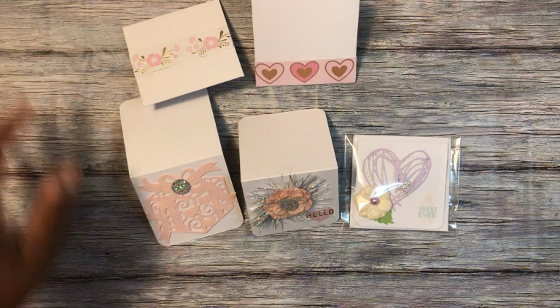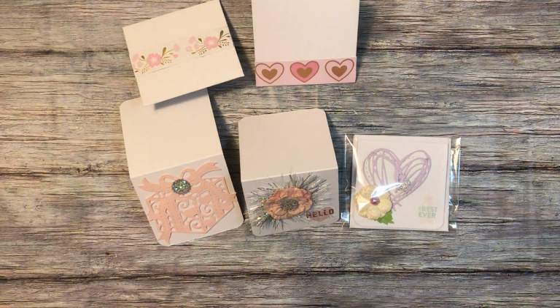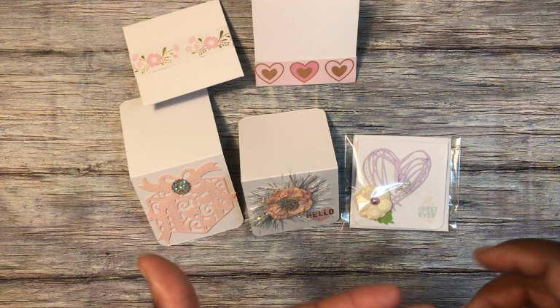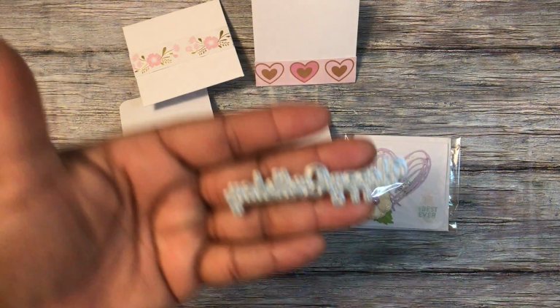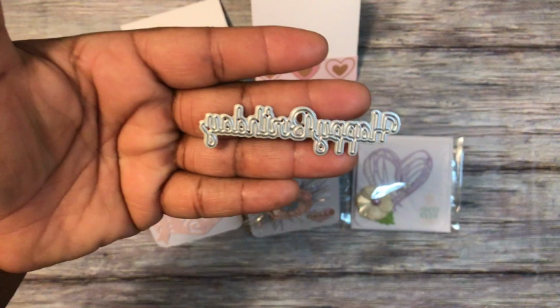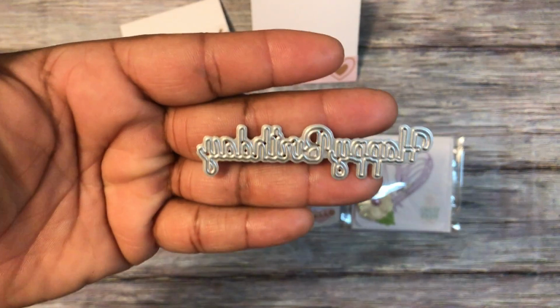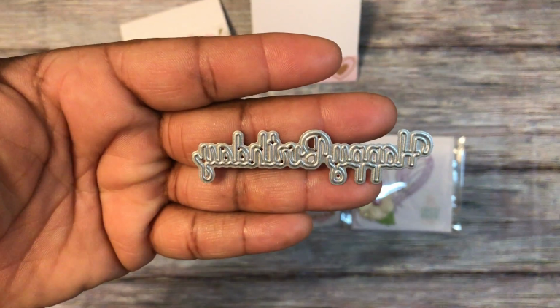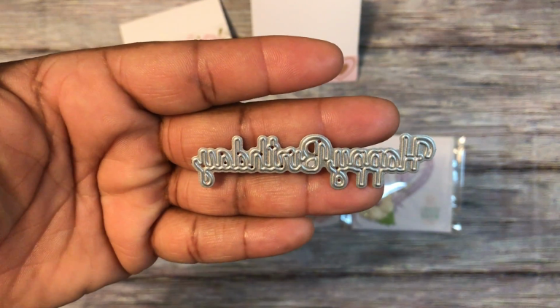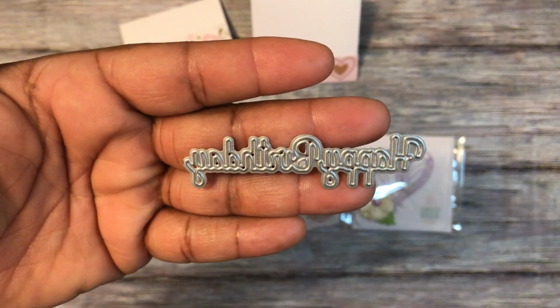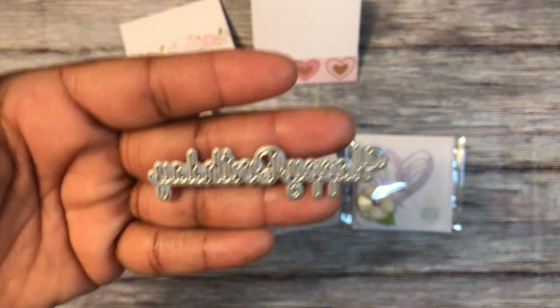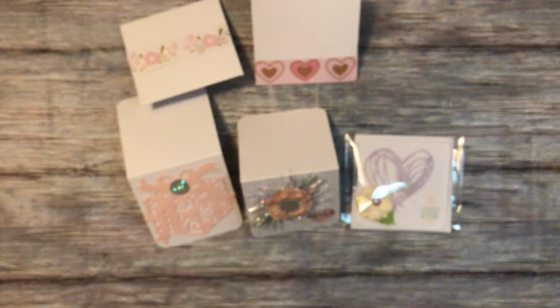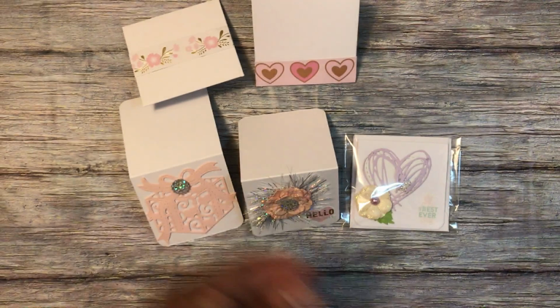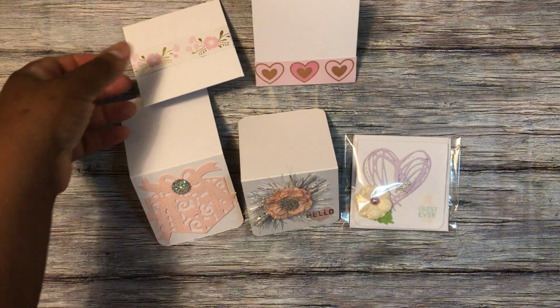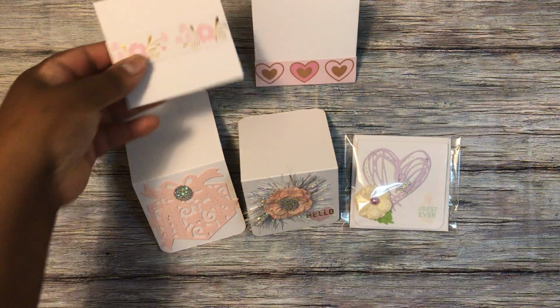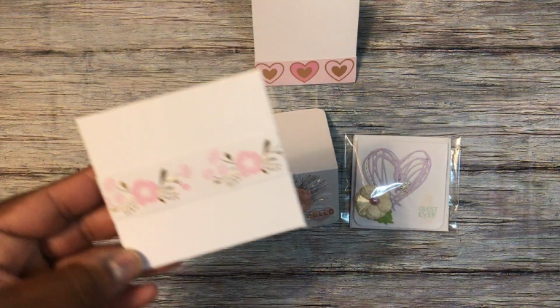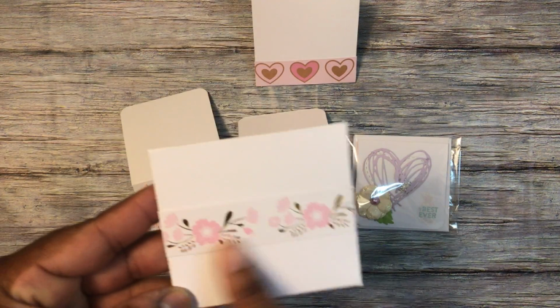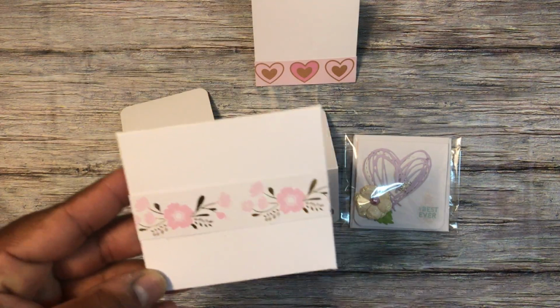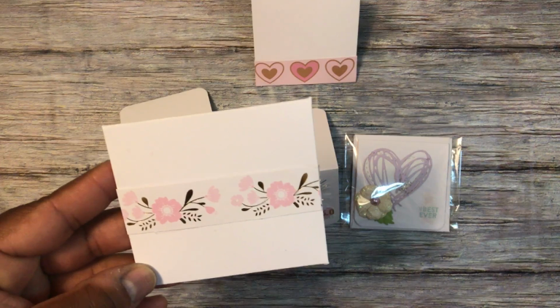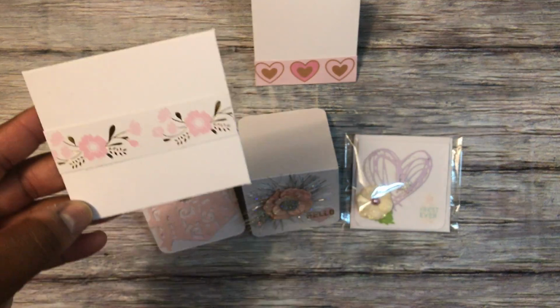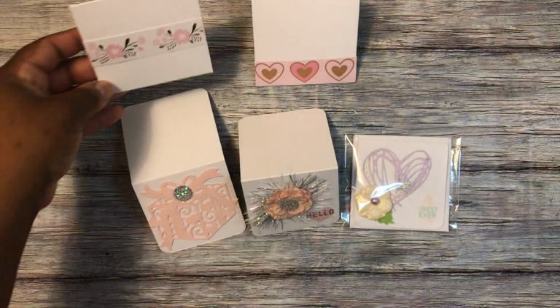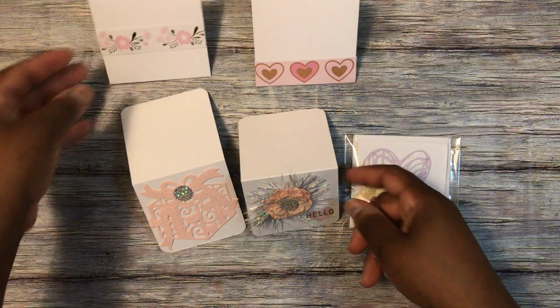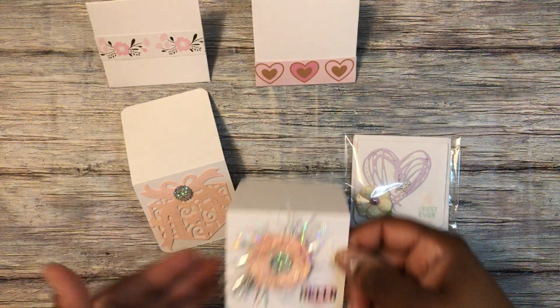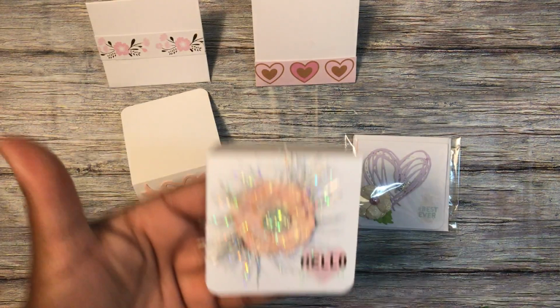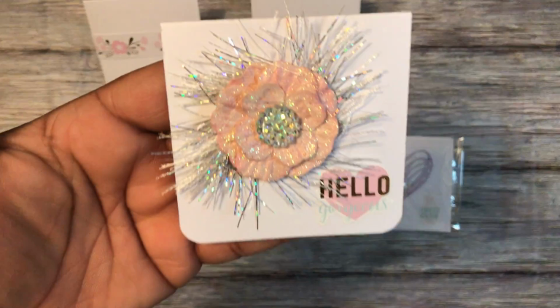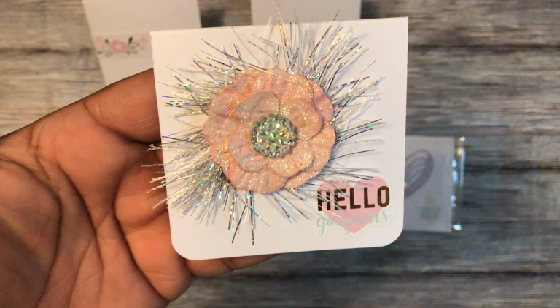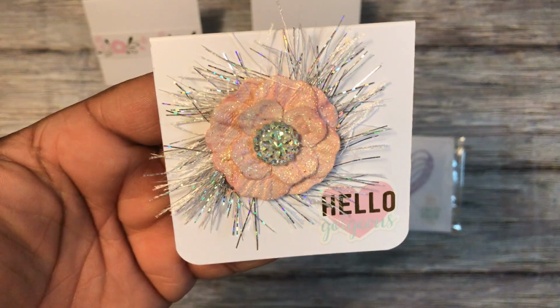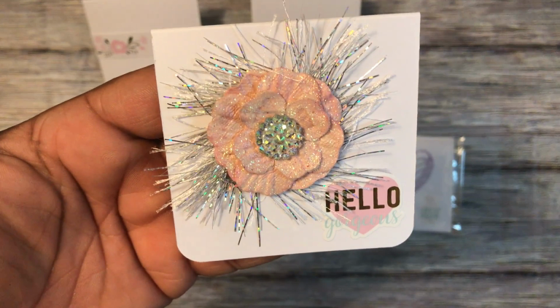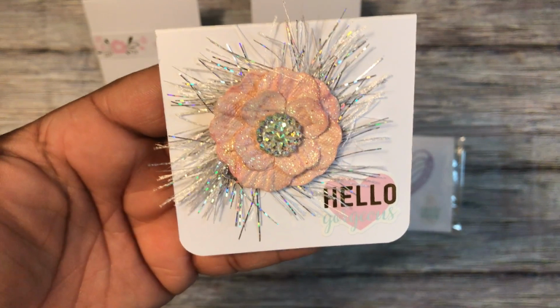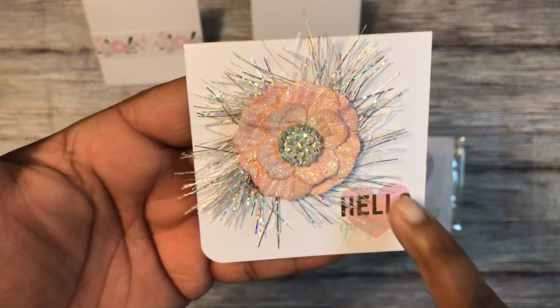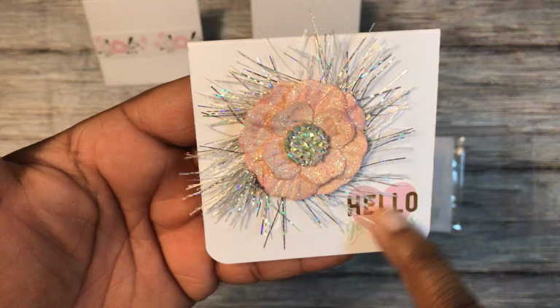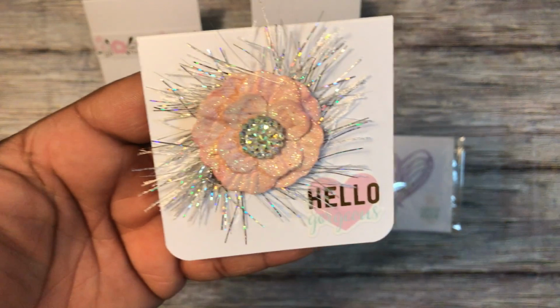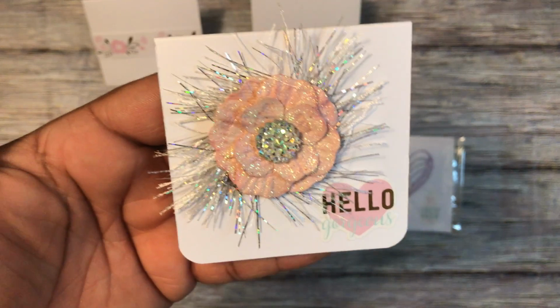The happy birthday came in a set of four words and that's also from Aliexpress. The envelope is just a cutout from the paper pad. The second card — I used this flower from Hobby Lobby, and this is a sticker from the Uptown Chick collection.